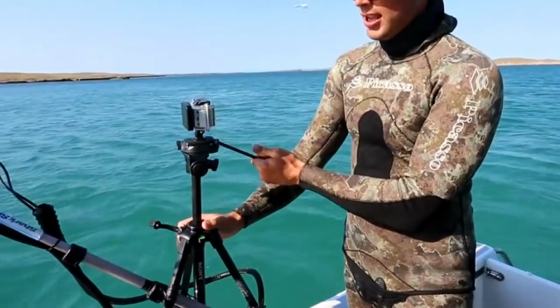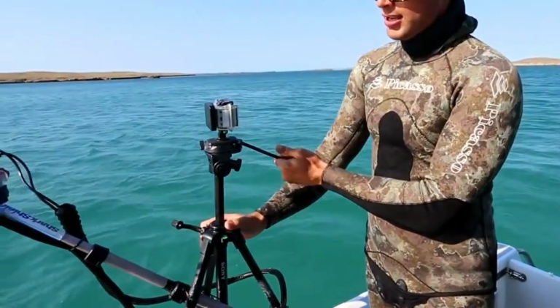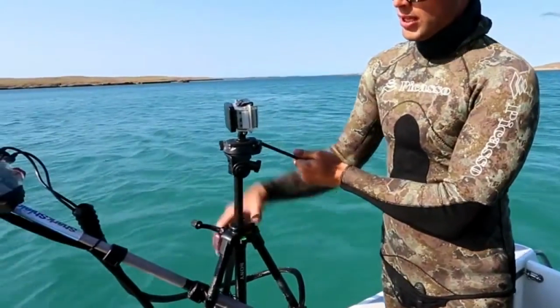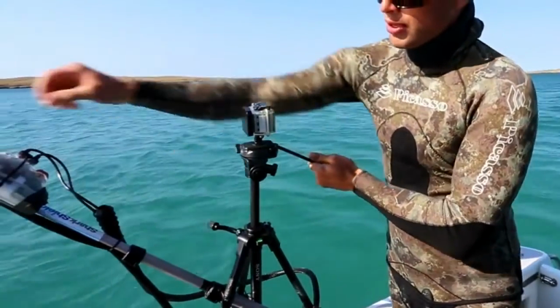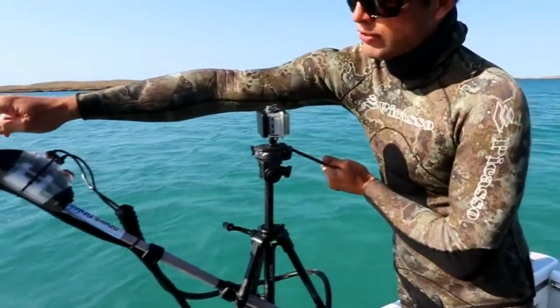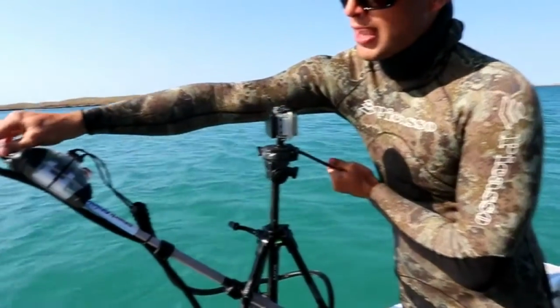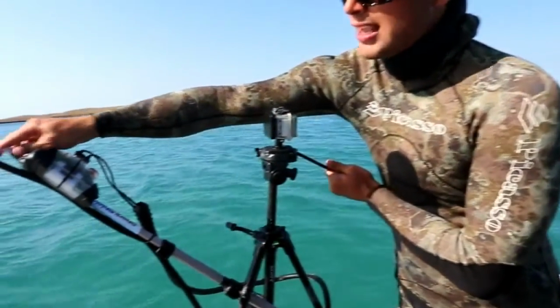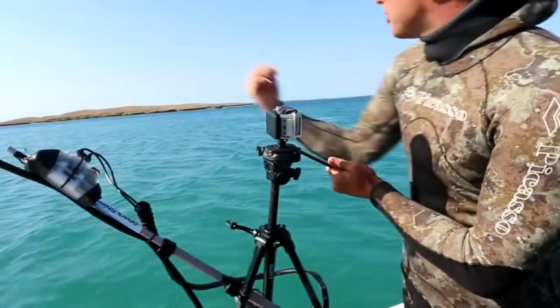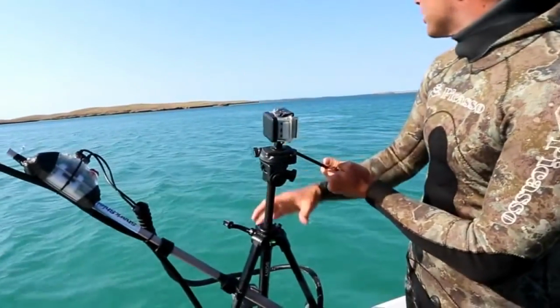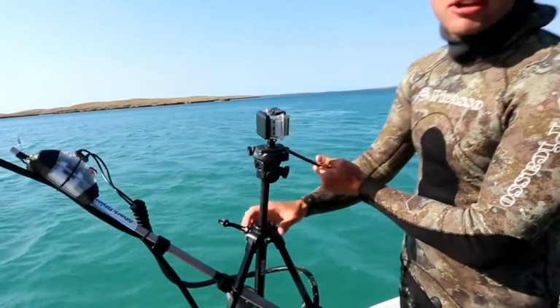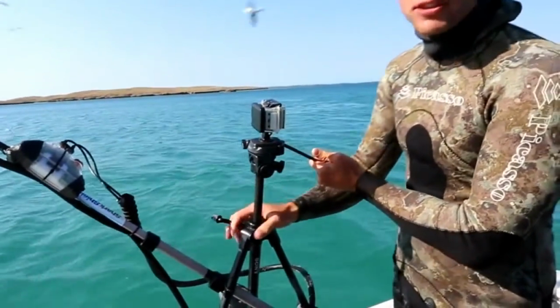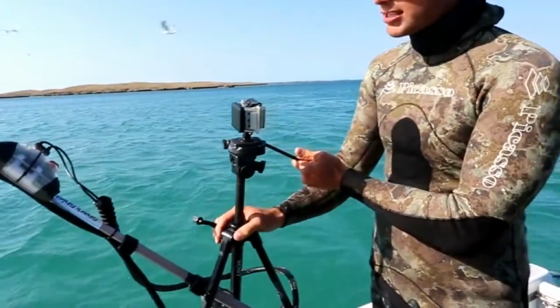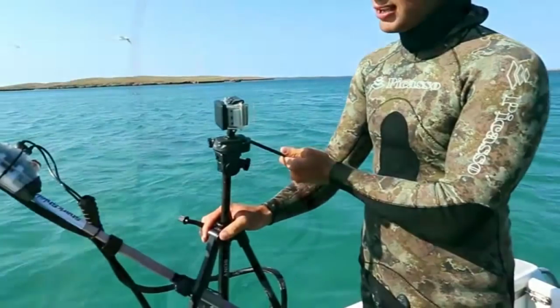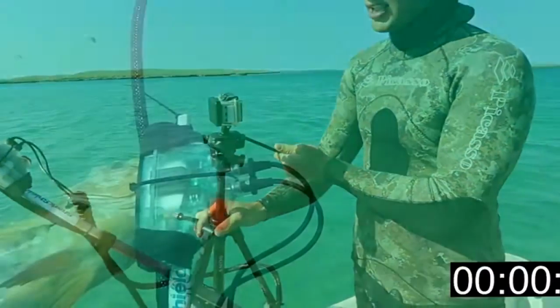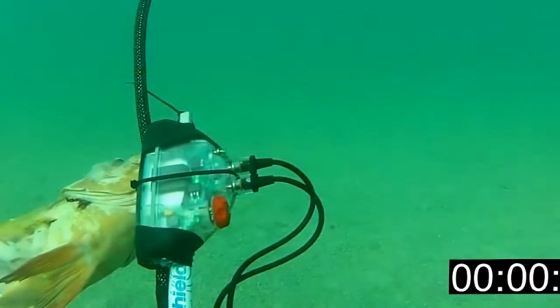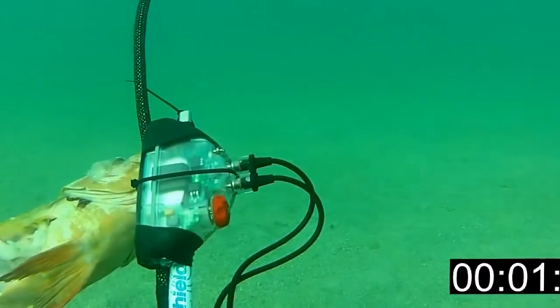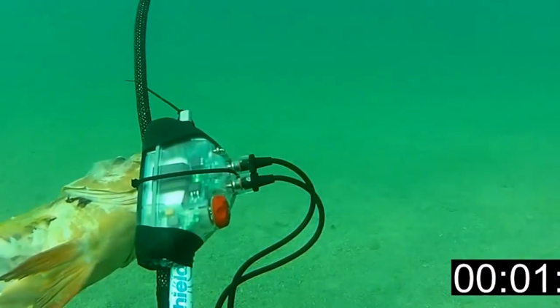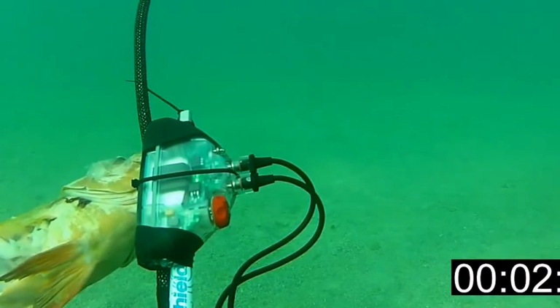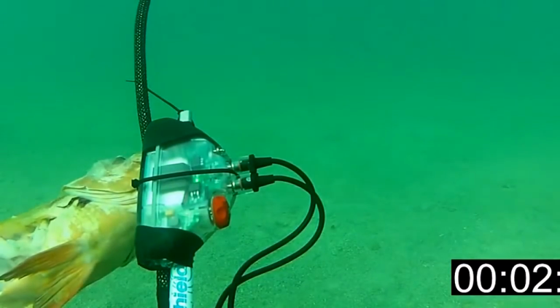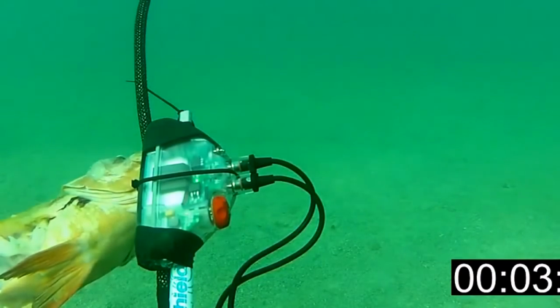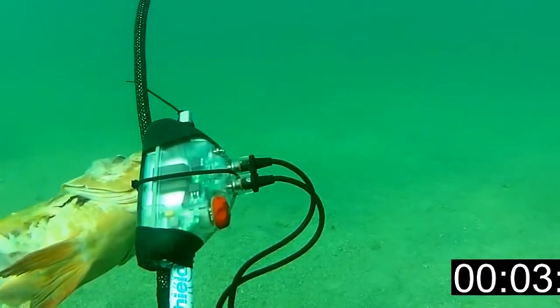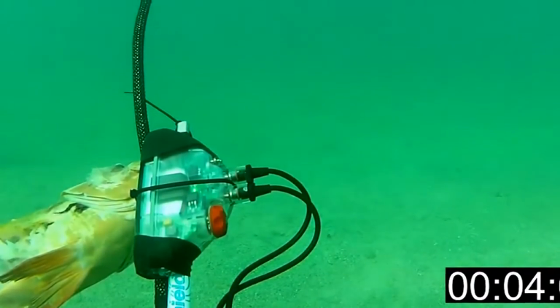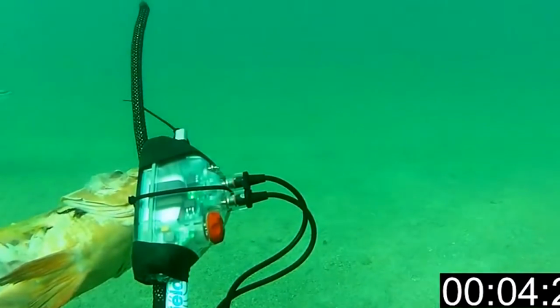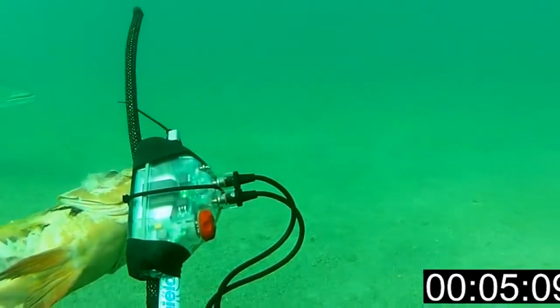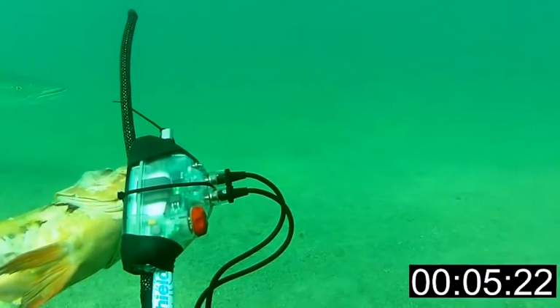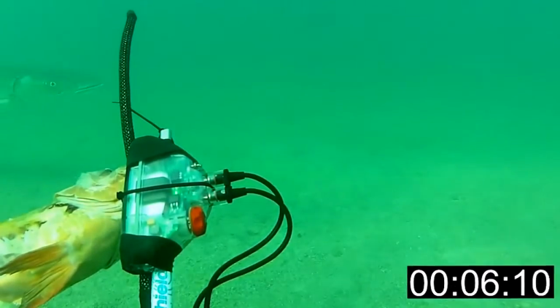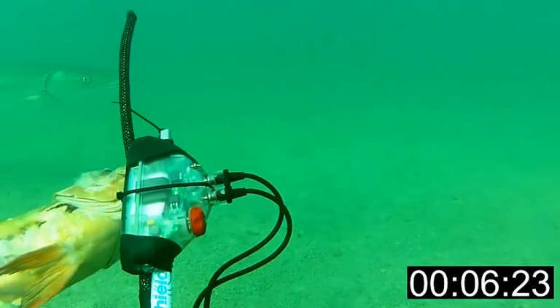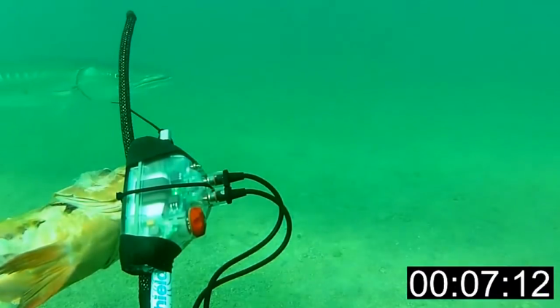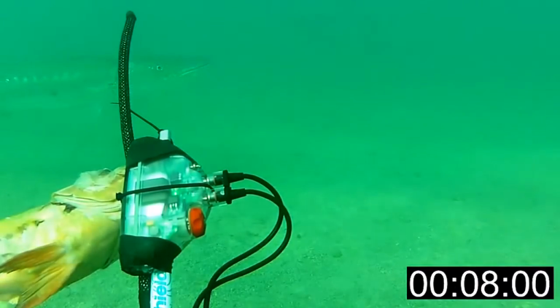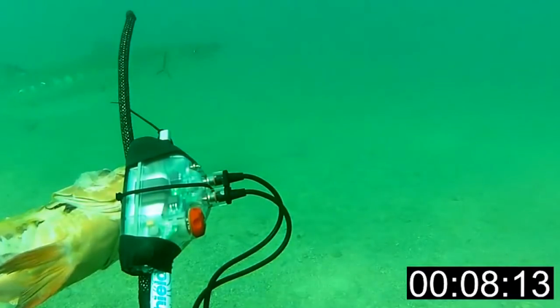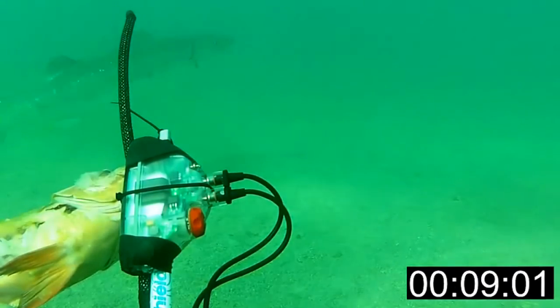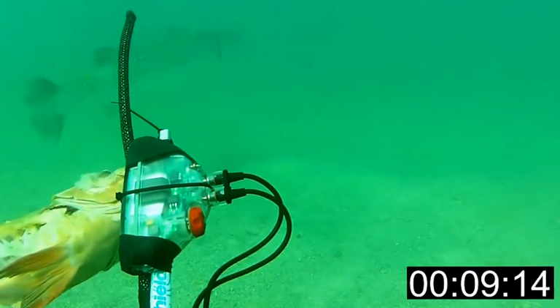We're going to put a fish frame on the end here. We've already burlied up and we've got a few sharks around. The idea behind these tests is to see what kind of reaction we get from different shark species using shark deterrents along our coast.